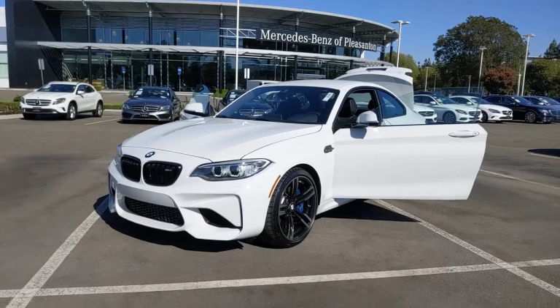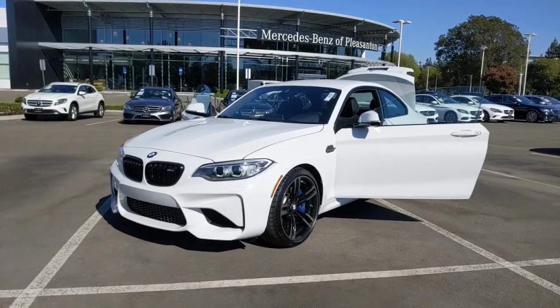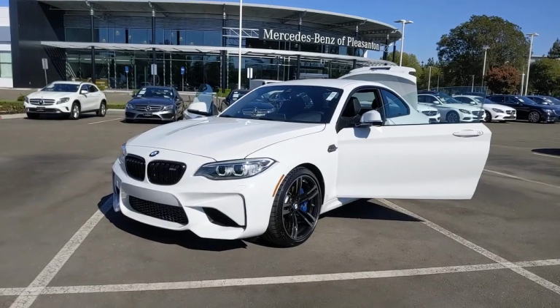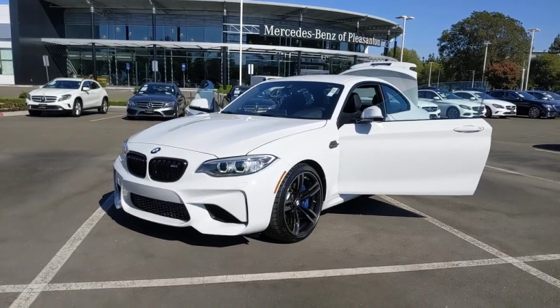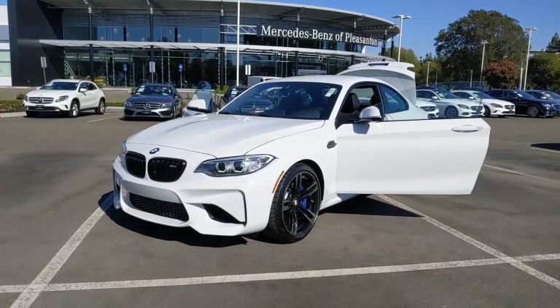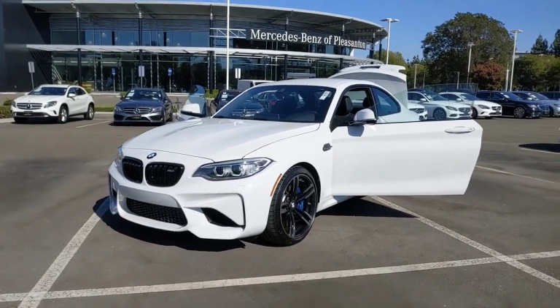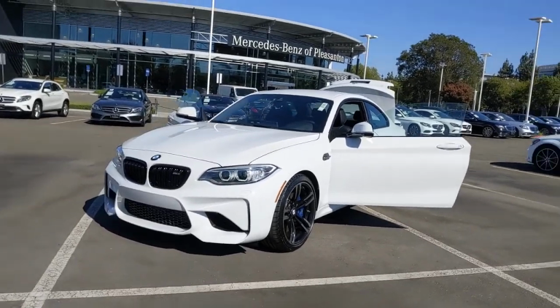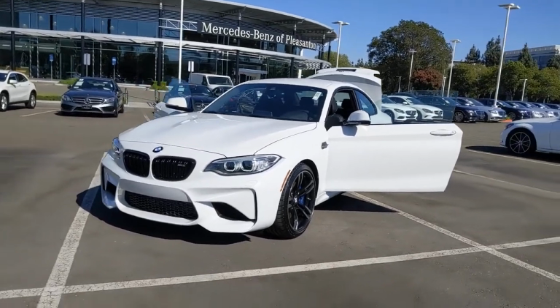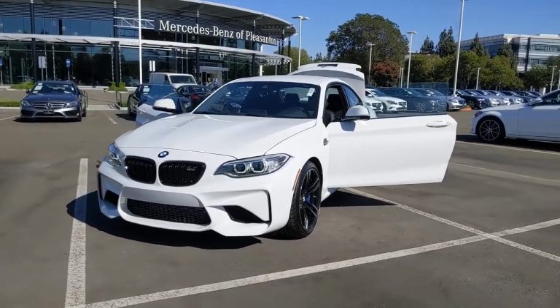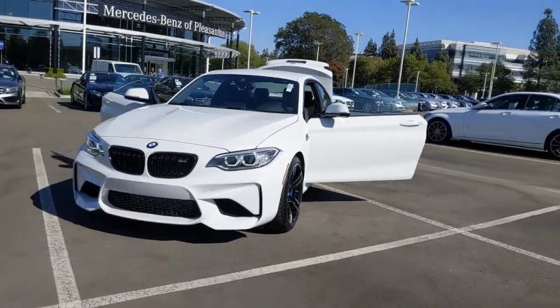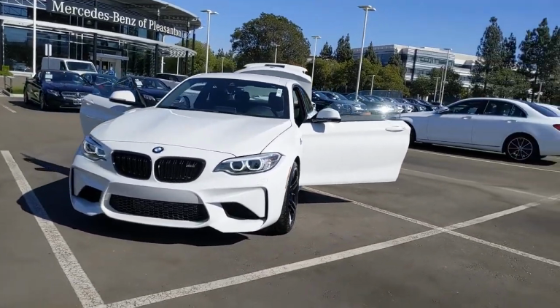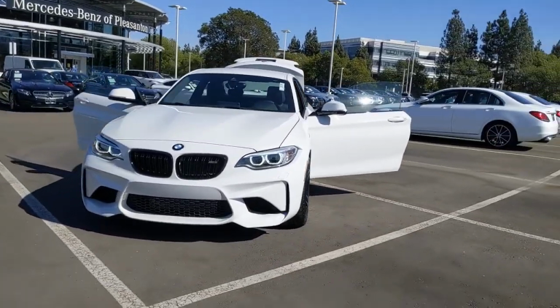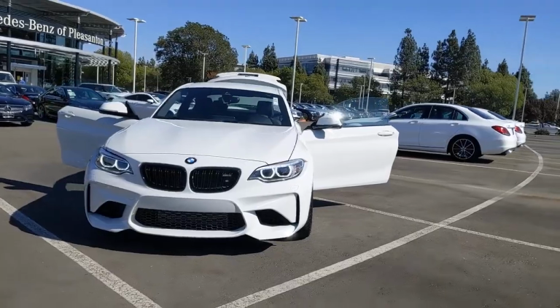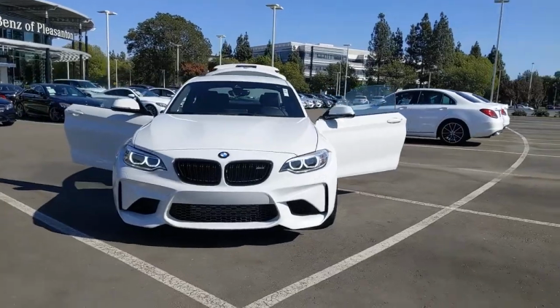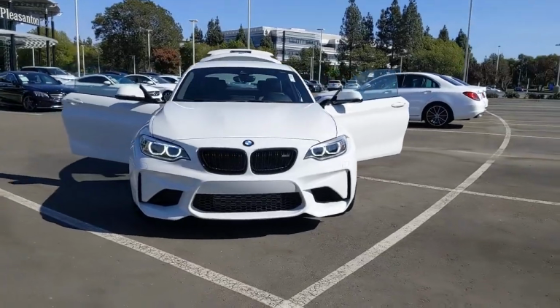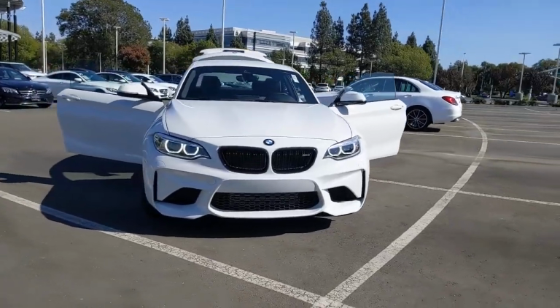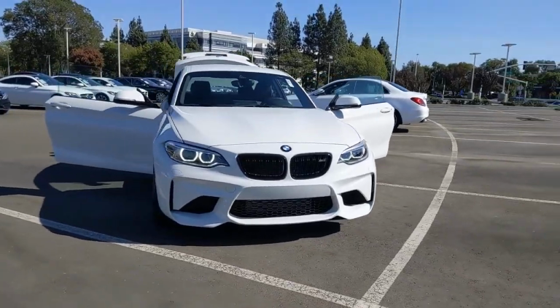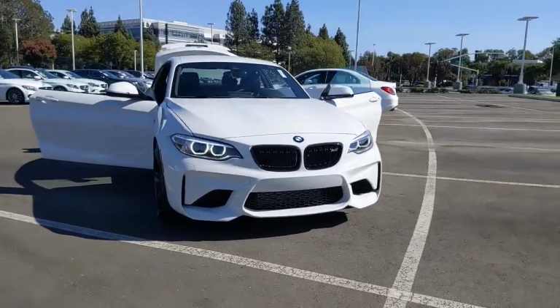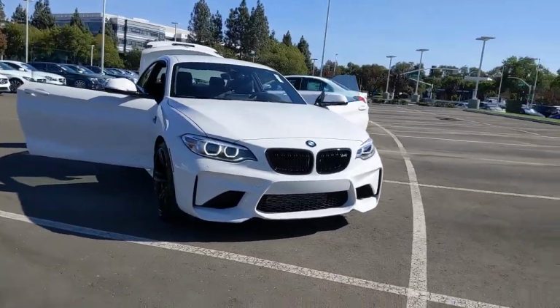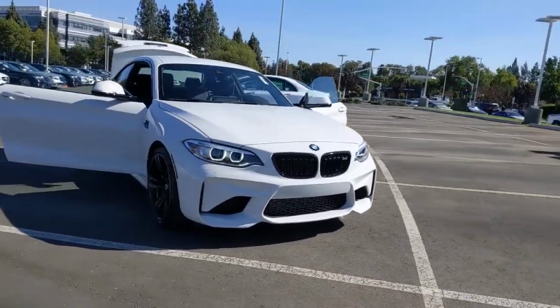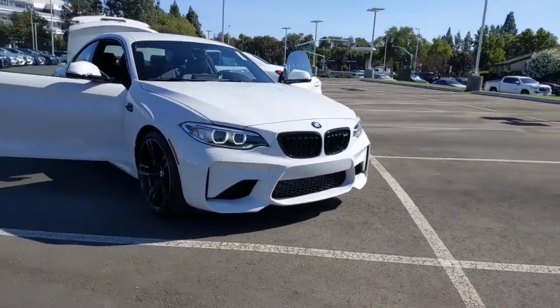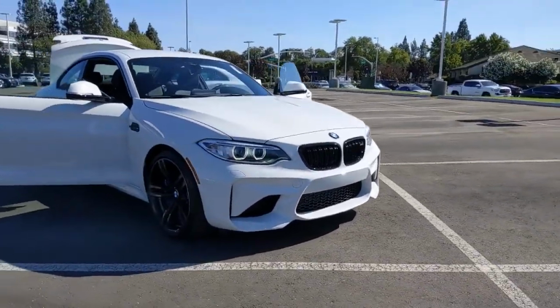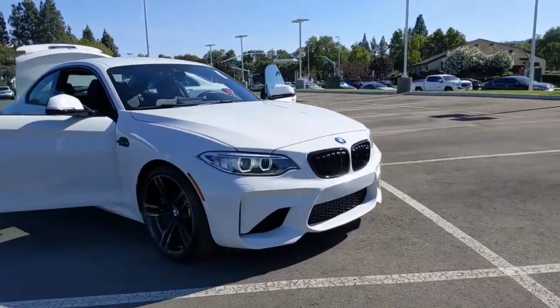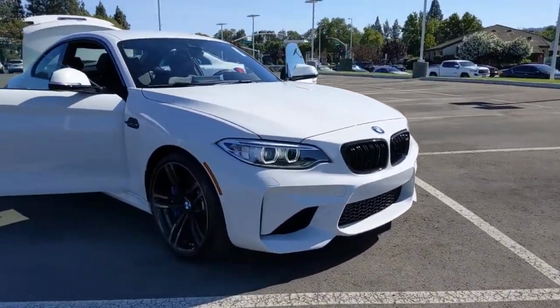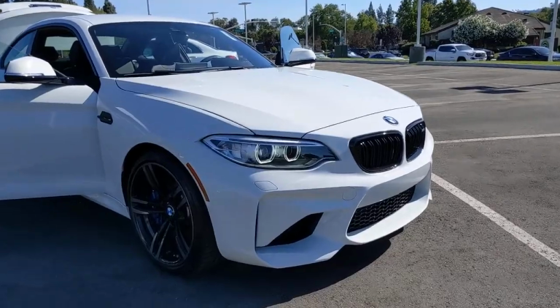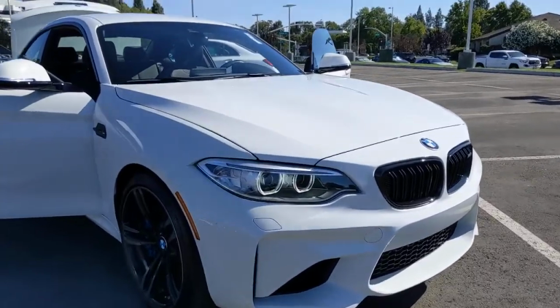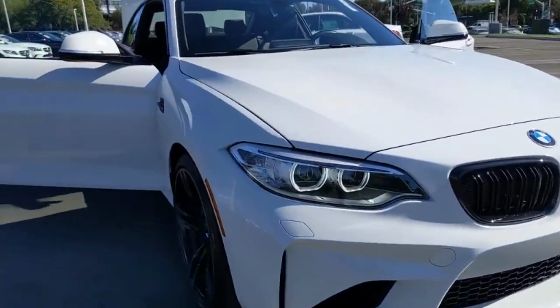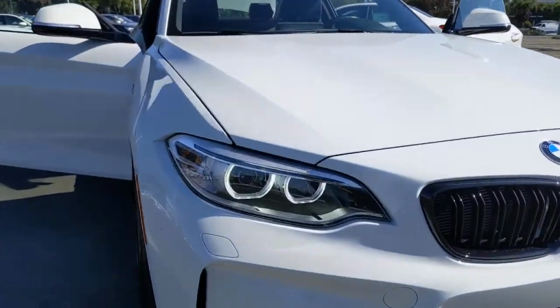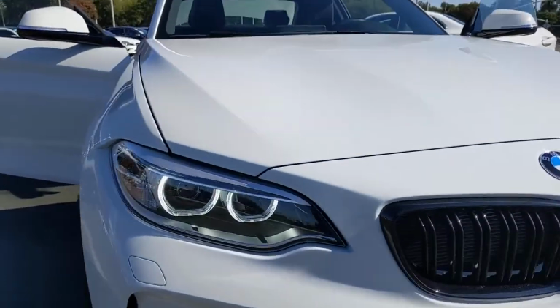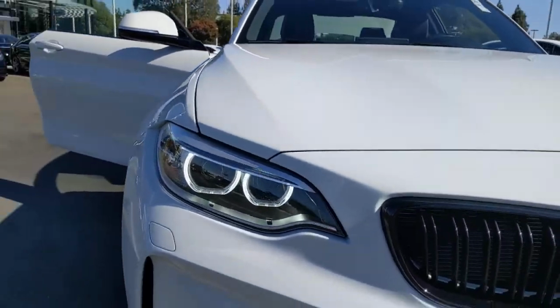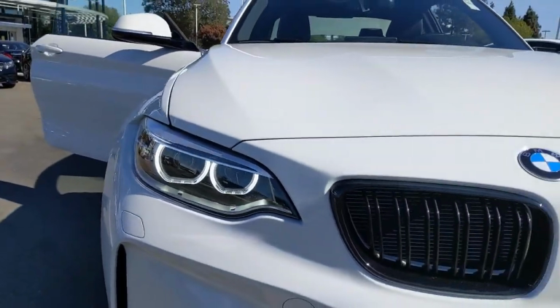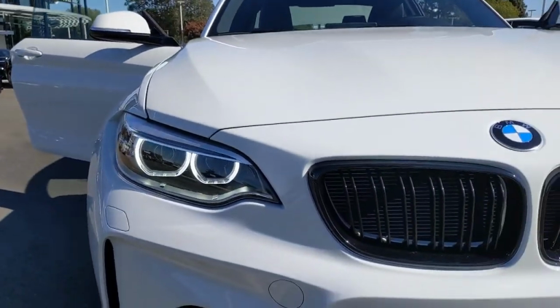This could be the car for you. The 2017 BMW M2. This vehicle still has fewer than 5,000 miles on the clock, so it won't last long. The BMW M2 Competition Coupe.